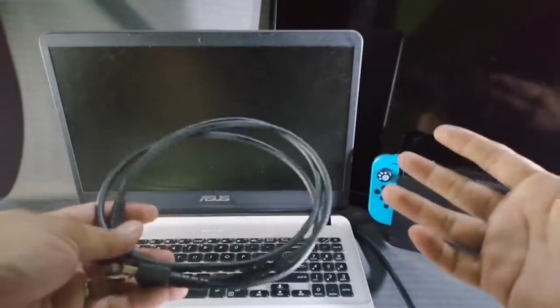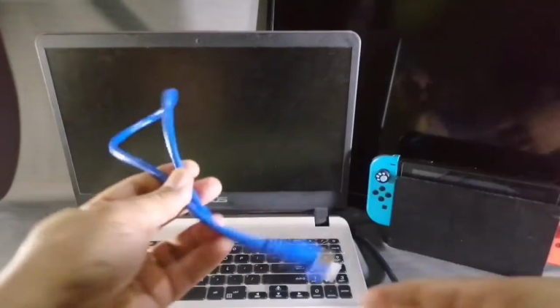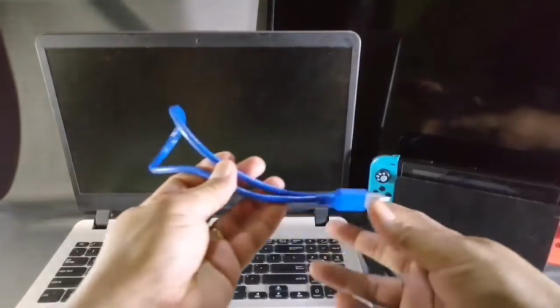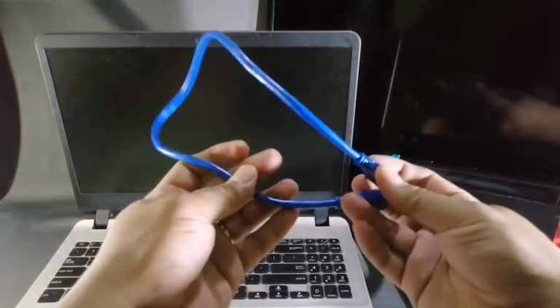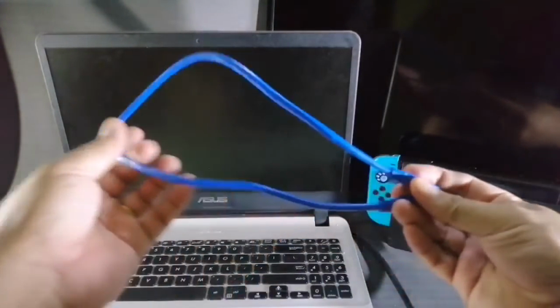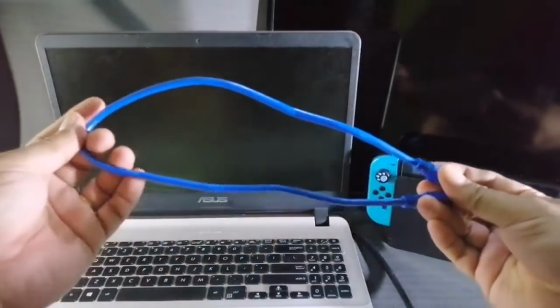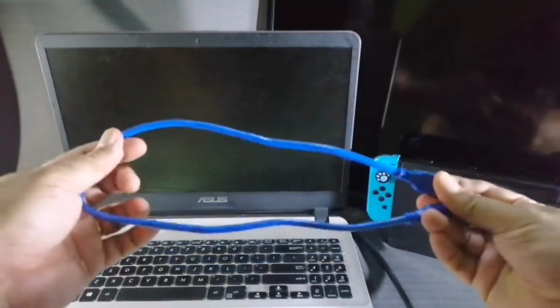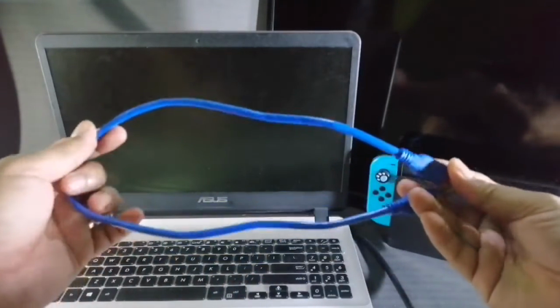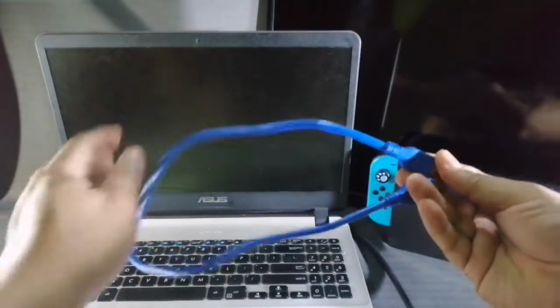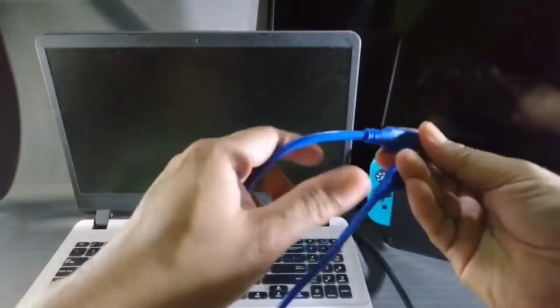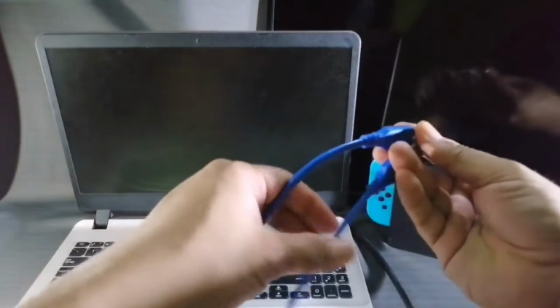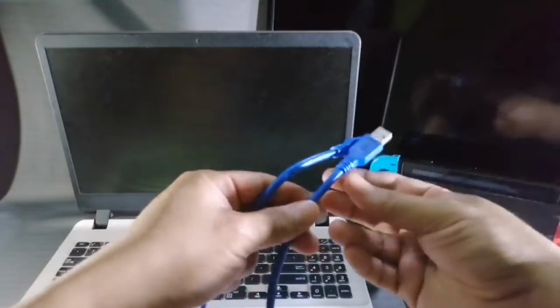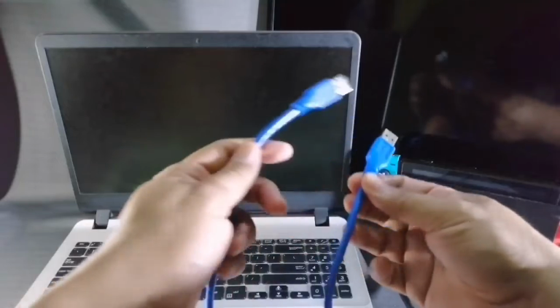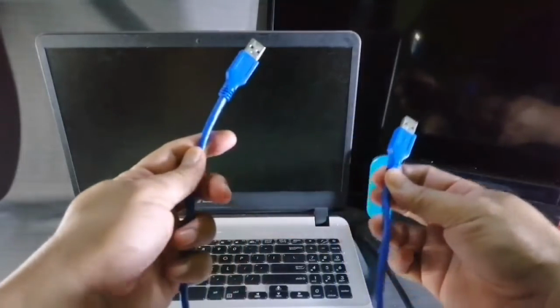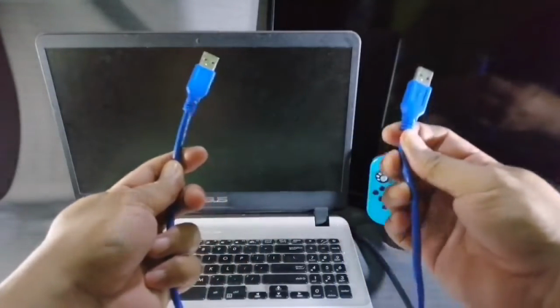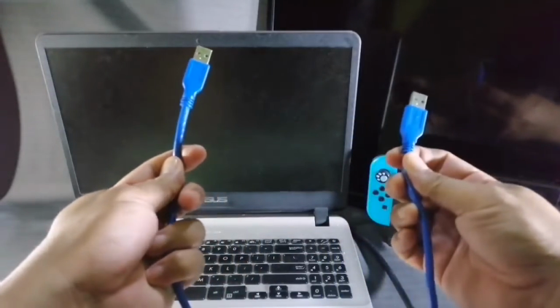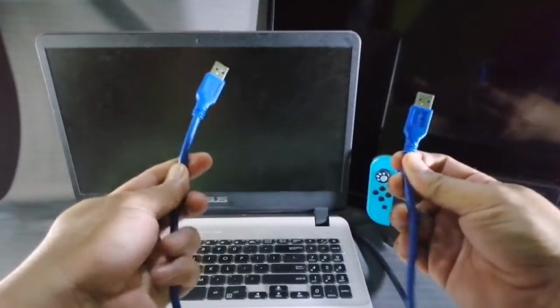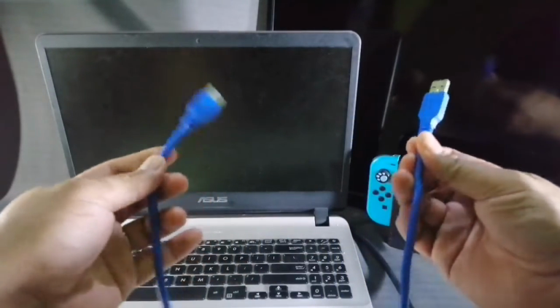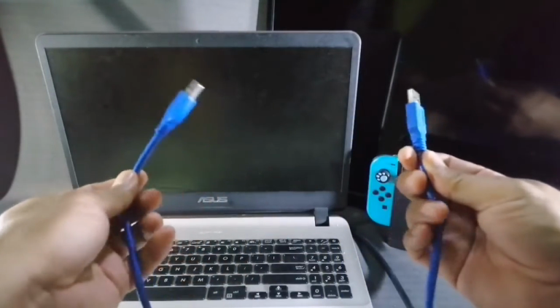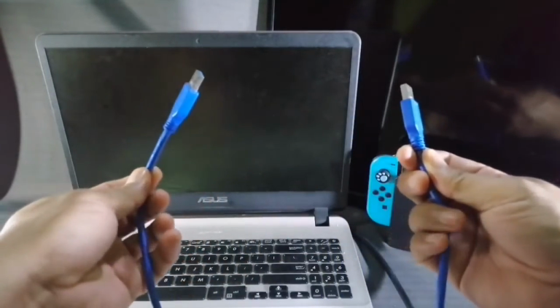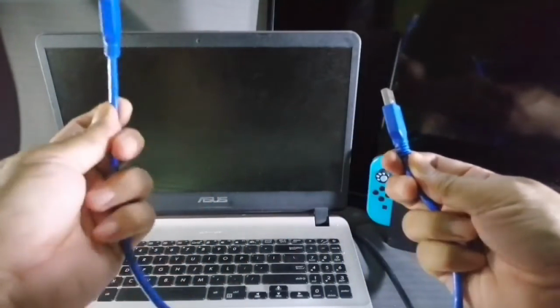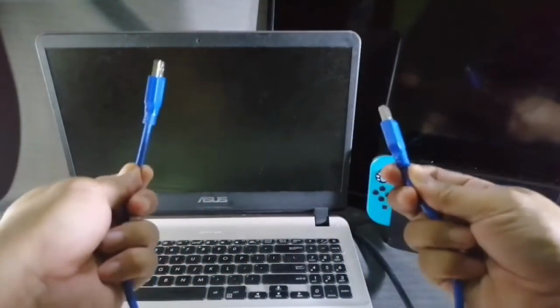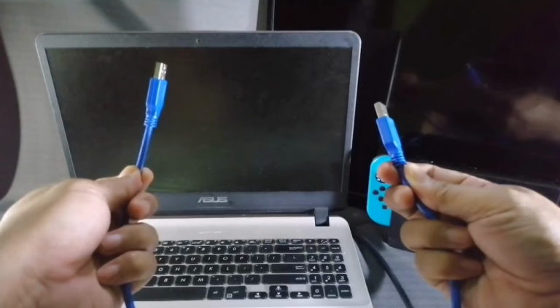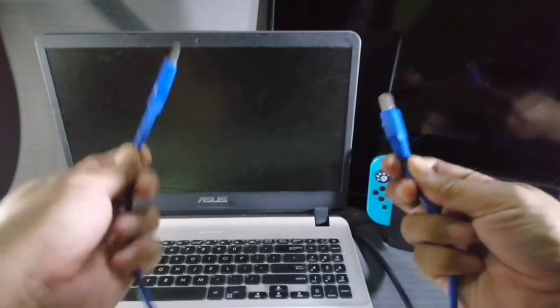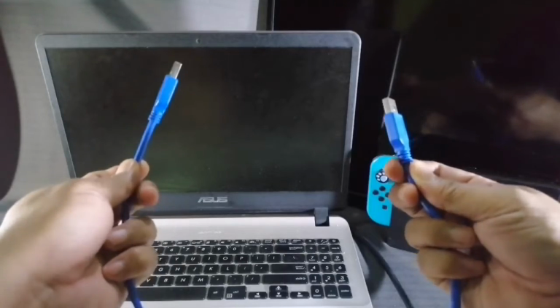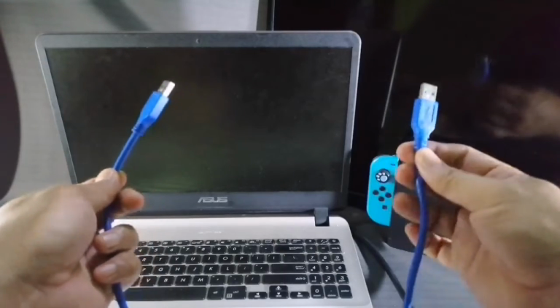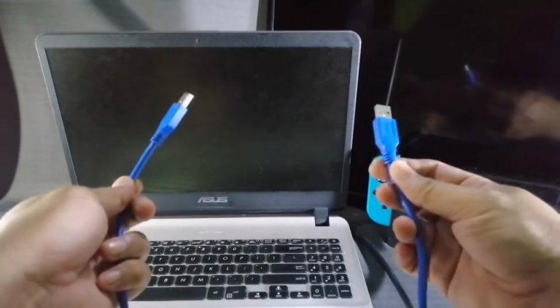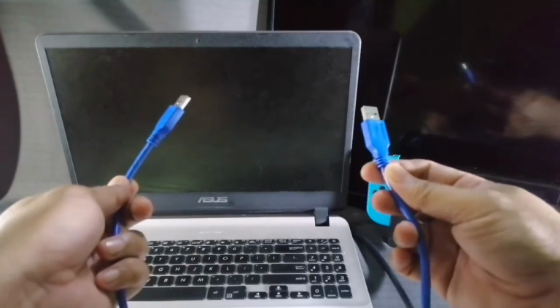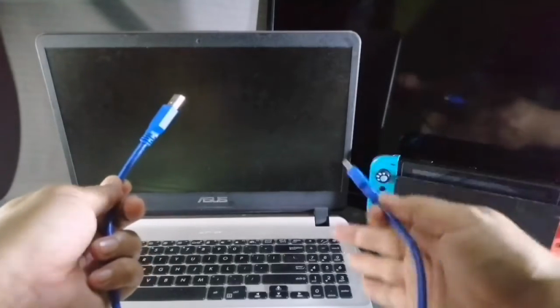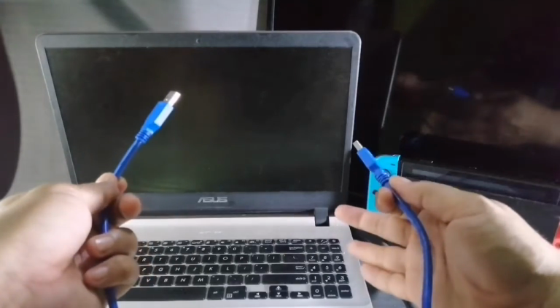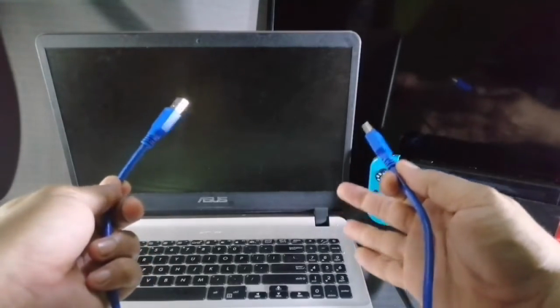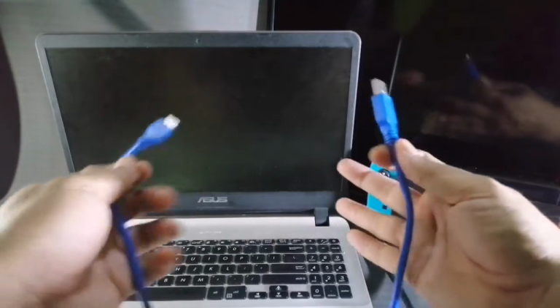You'll also be needing a USB-to-USB cable — one end will be connected to the HDMI capture device and the other end will be connected to the computer itself.